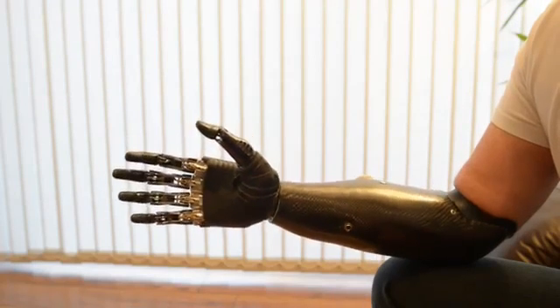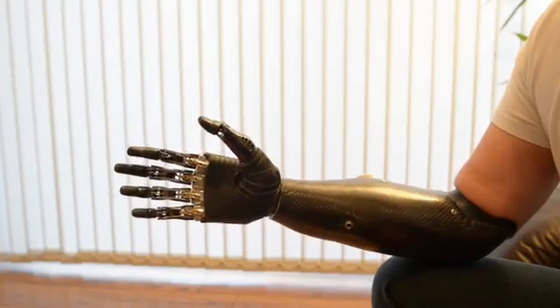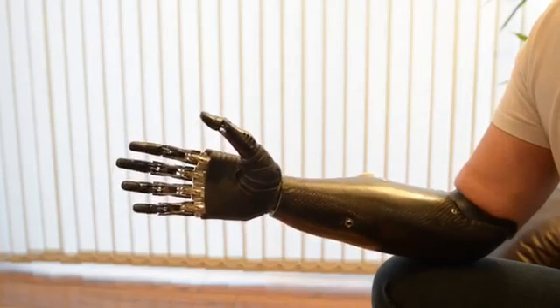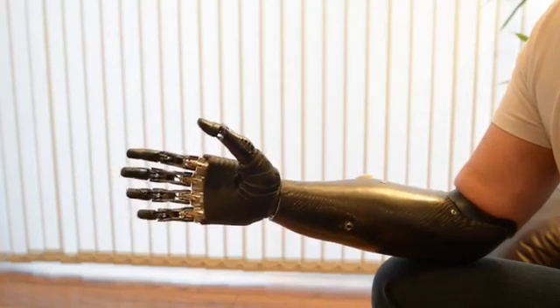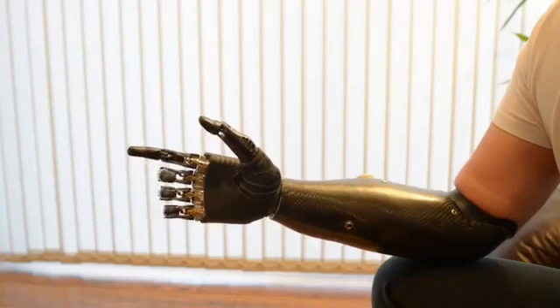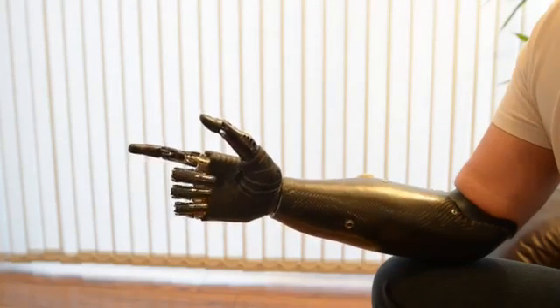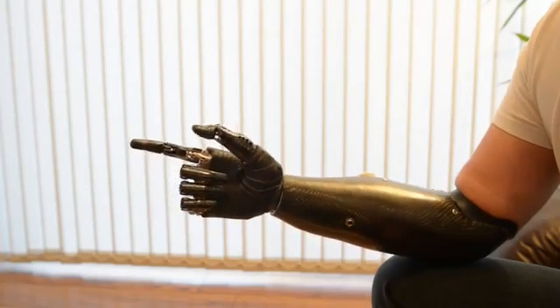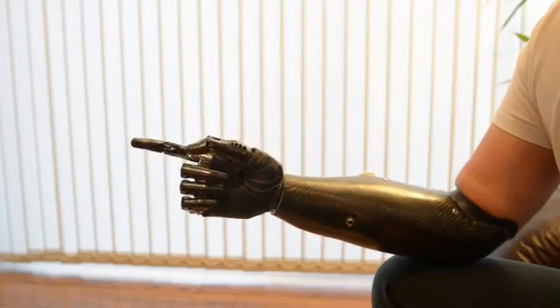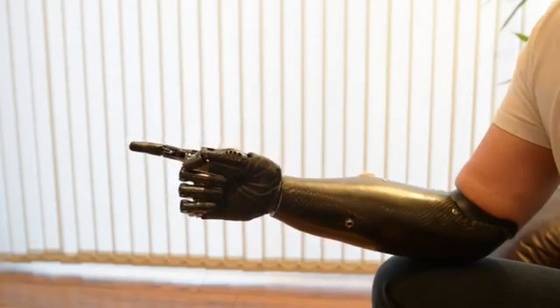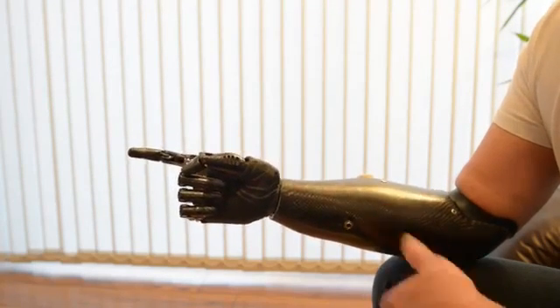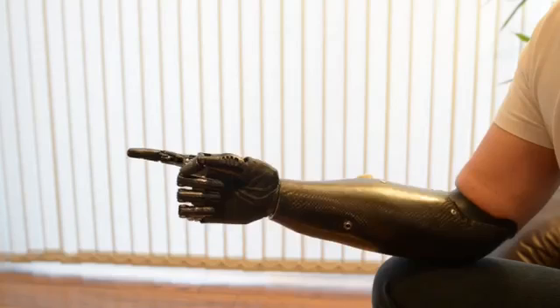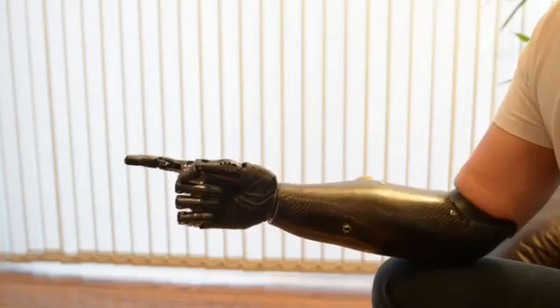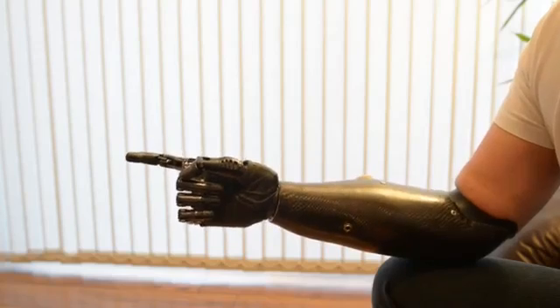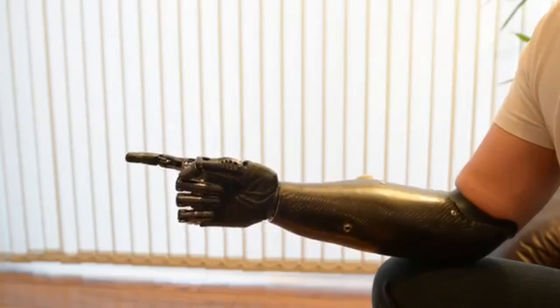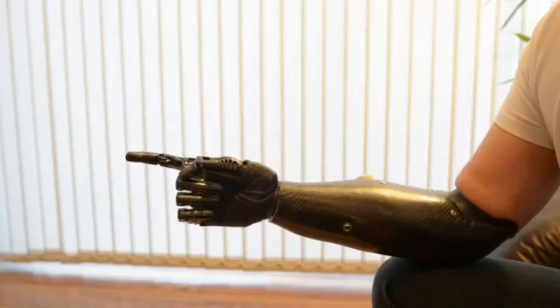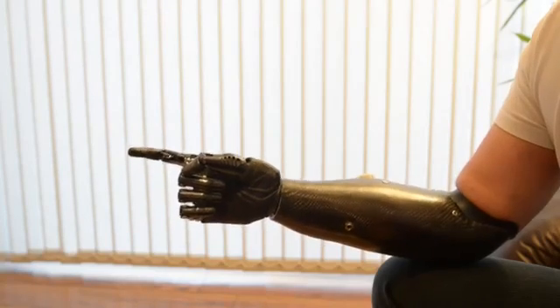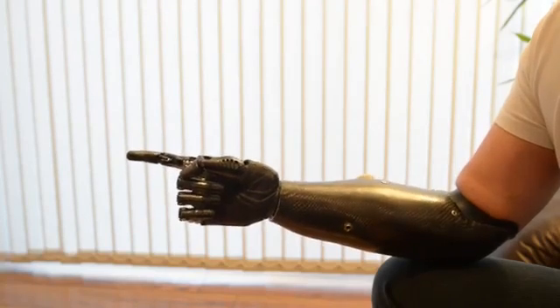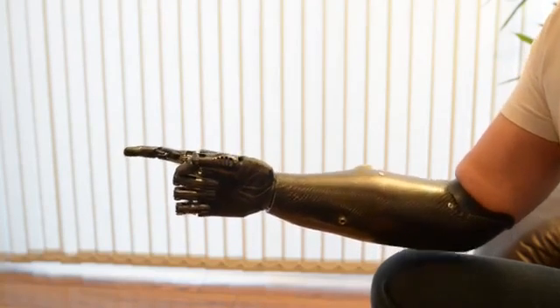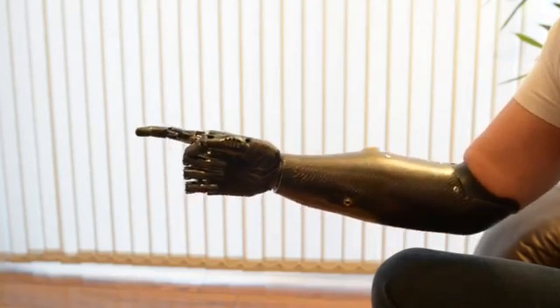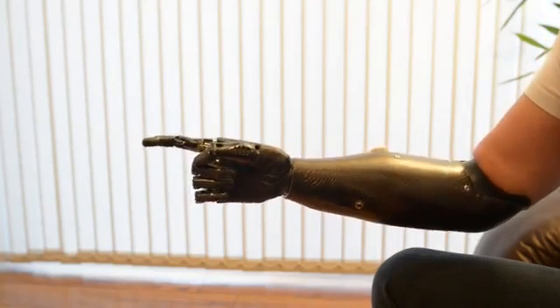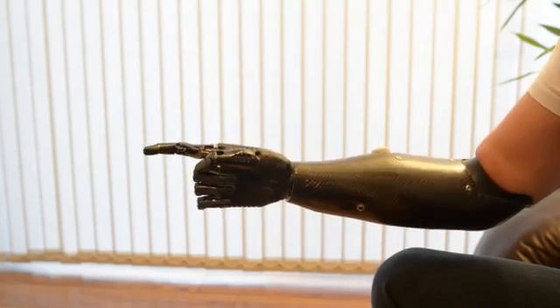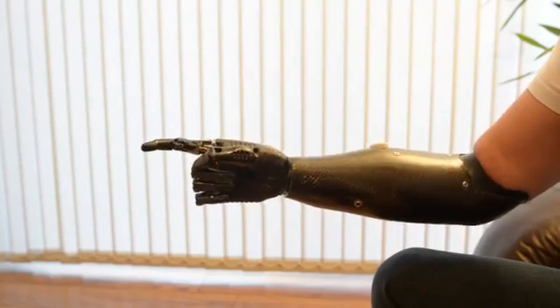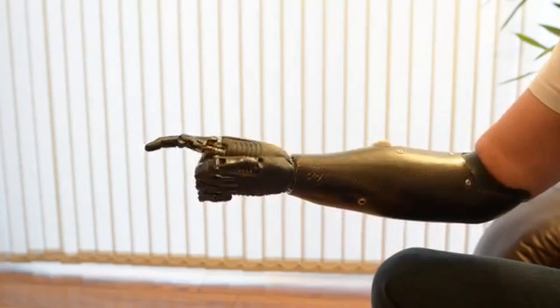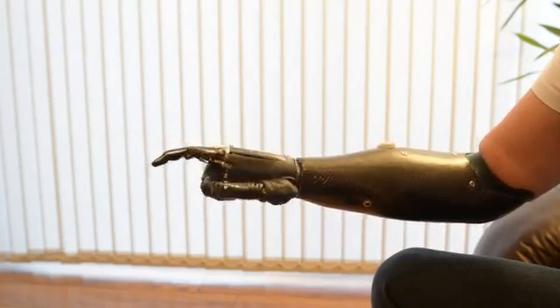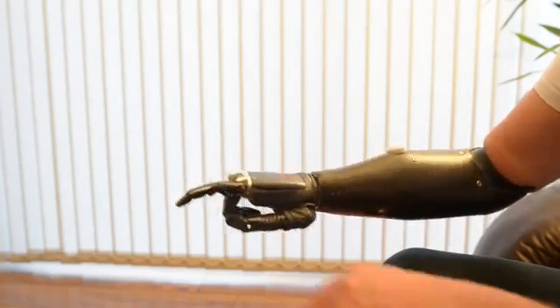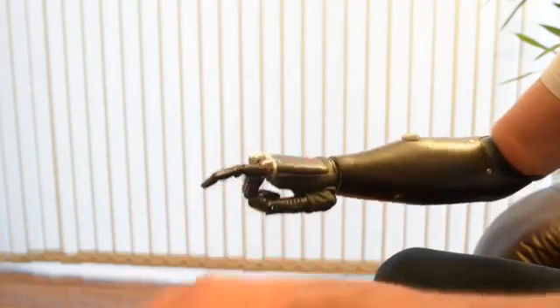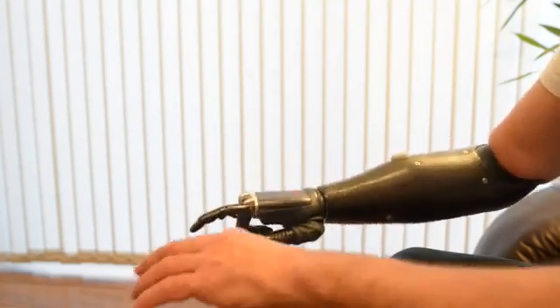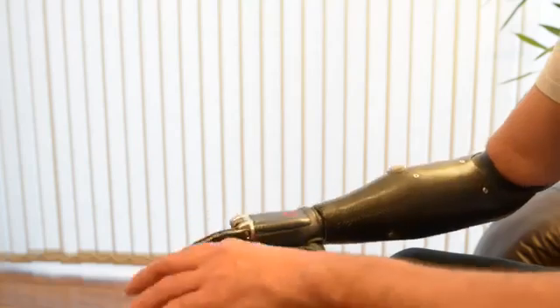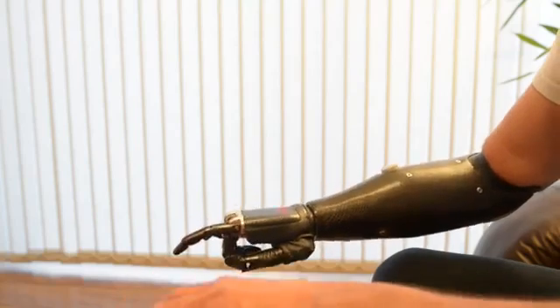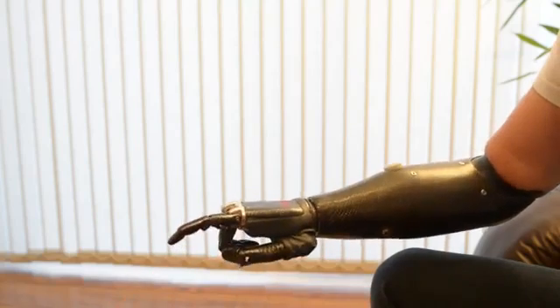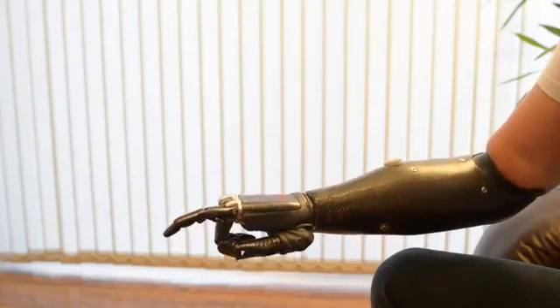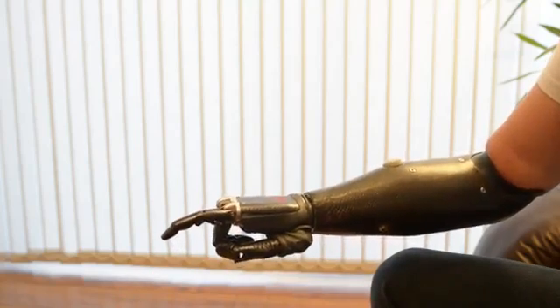I now move to a point grip — pretty self-explanatory. This one will allow me to type on the keyboard.